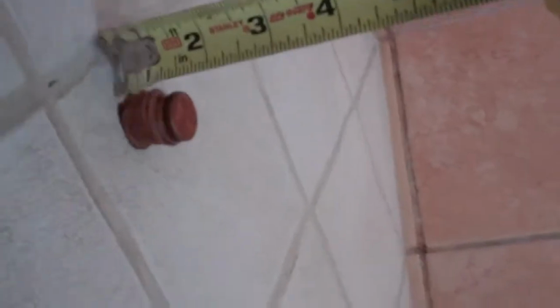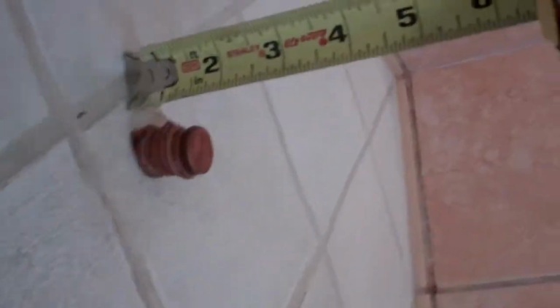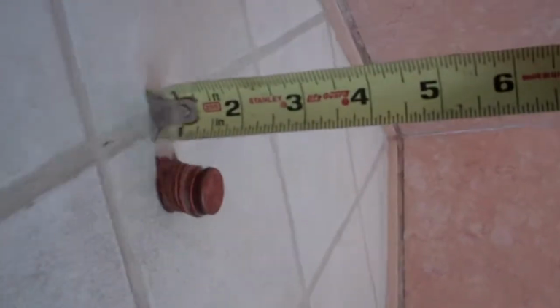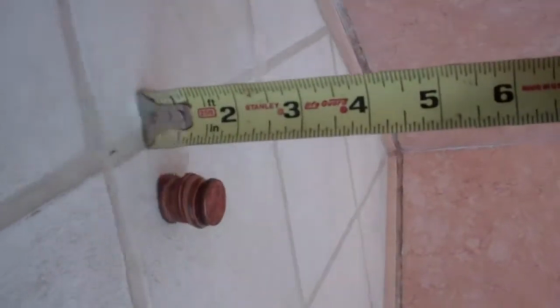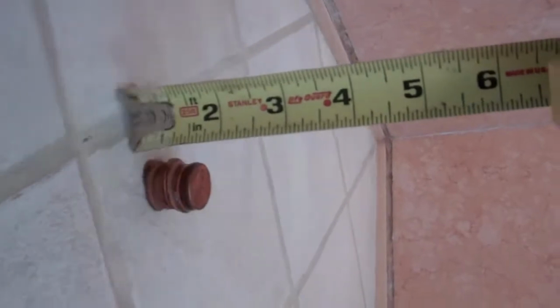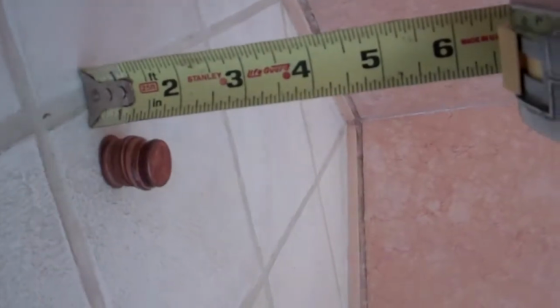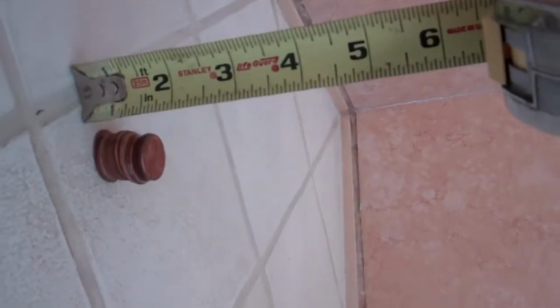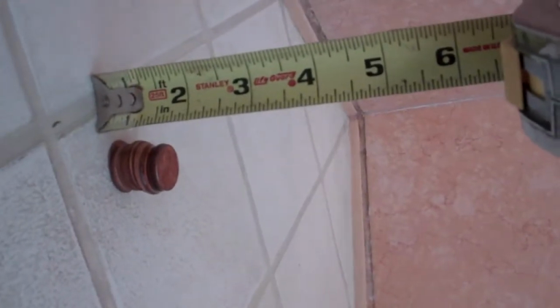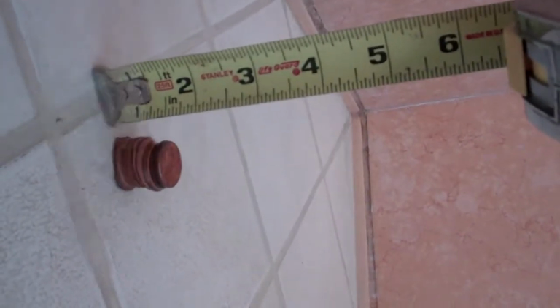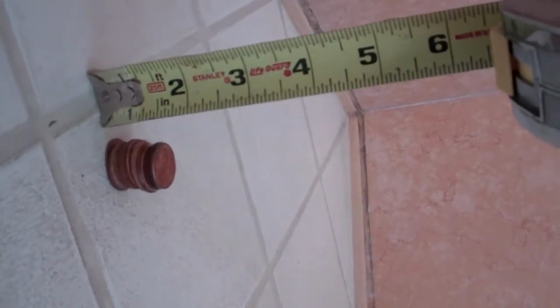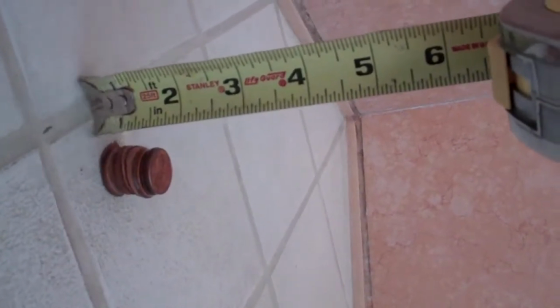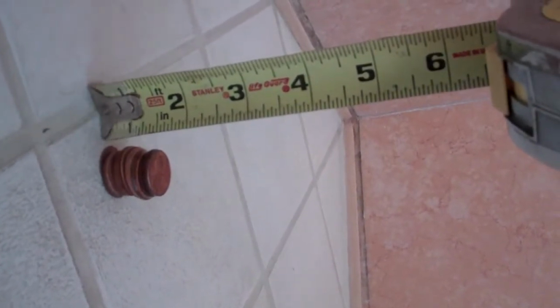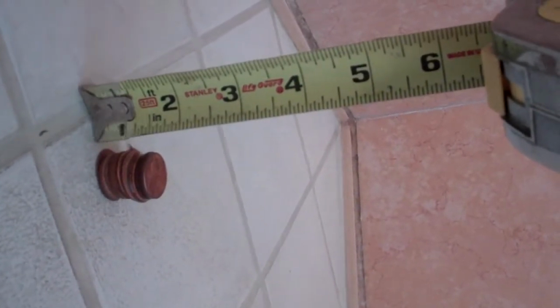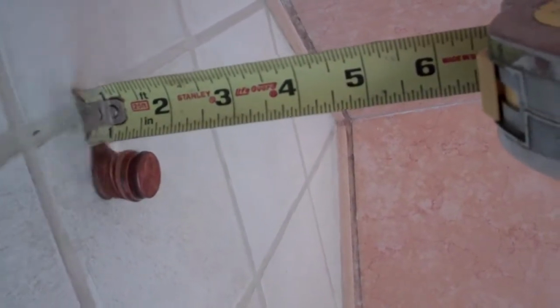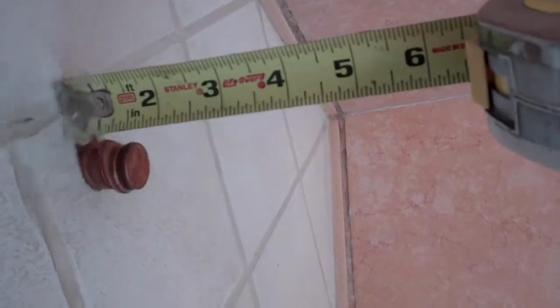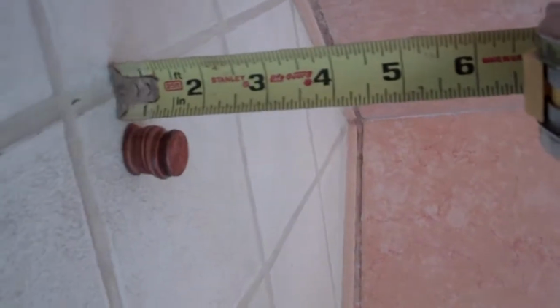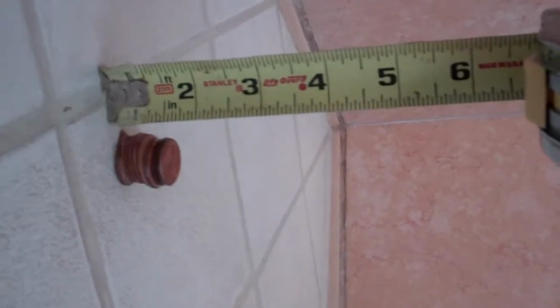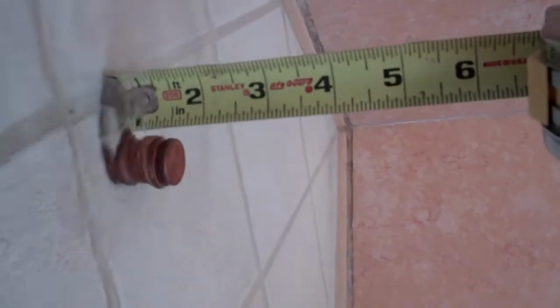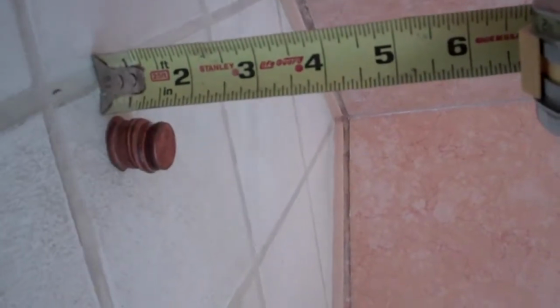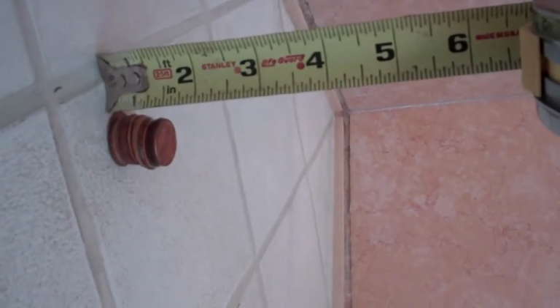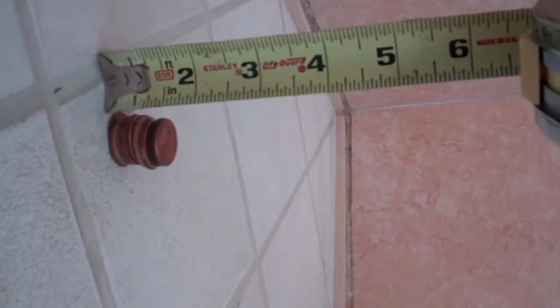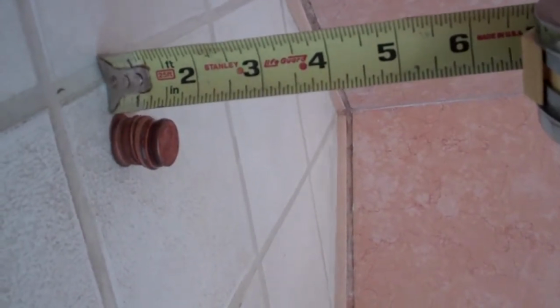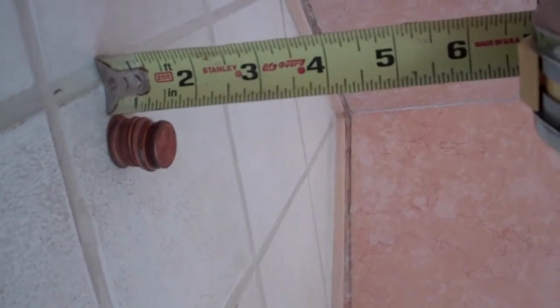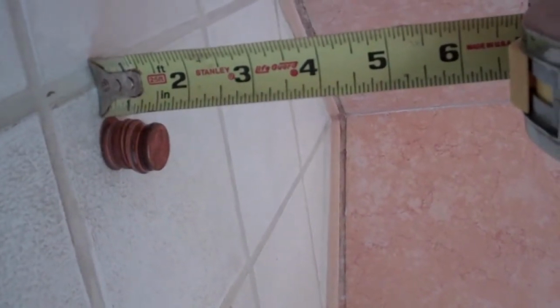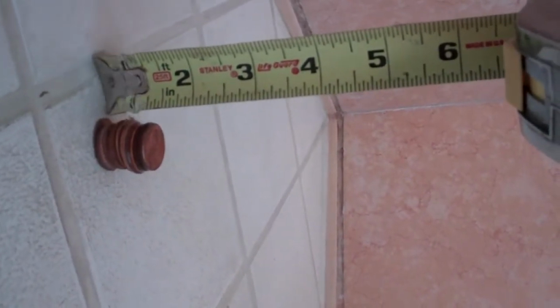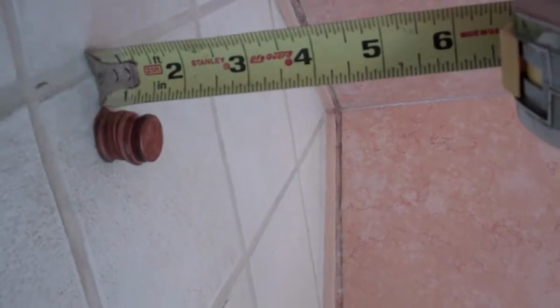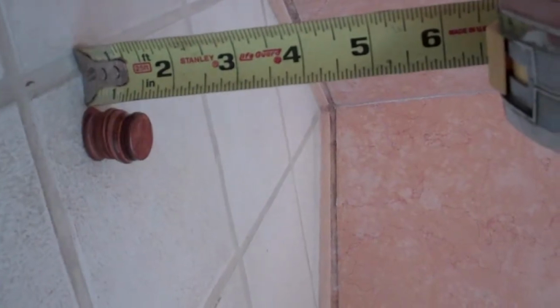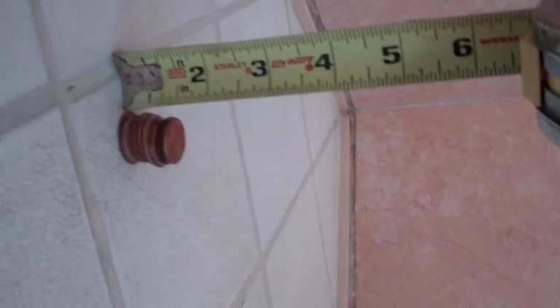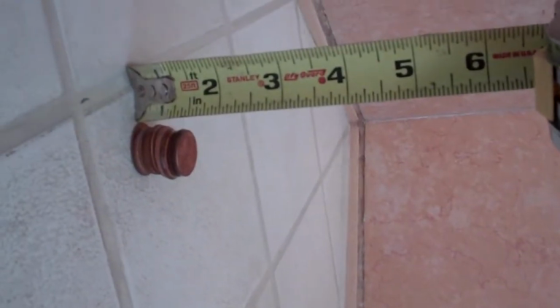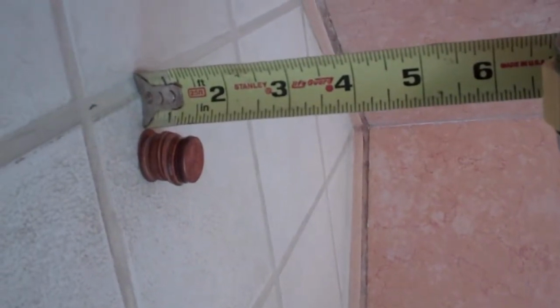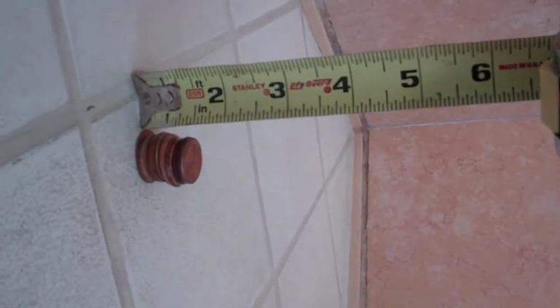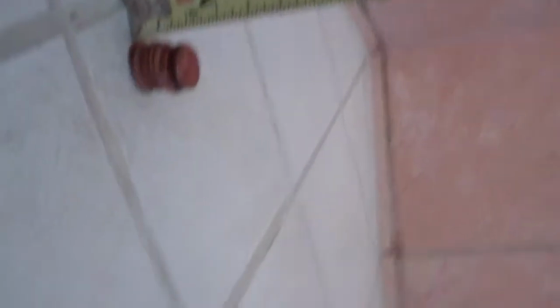You can see the water on the tape measure — about one inch, maybe one and a quarter or one and an eighth. And the pennies are about an inch and a half high, so we've definitely lost some water over the last 24 hours.